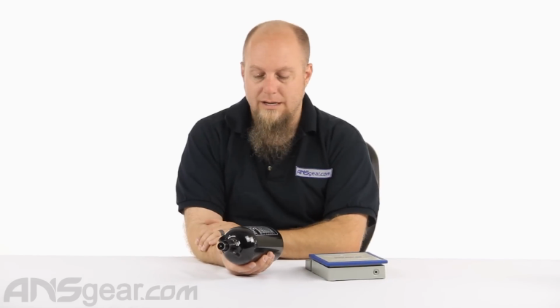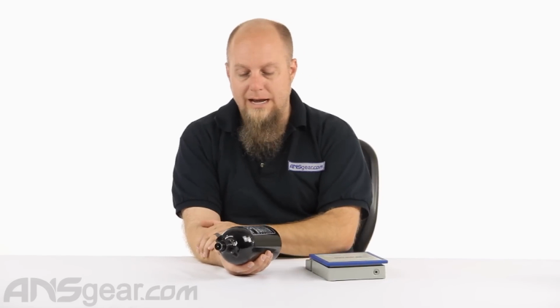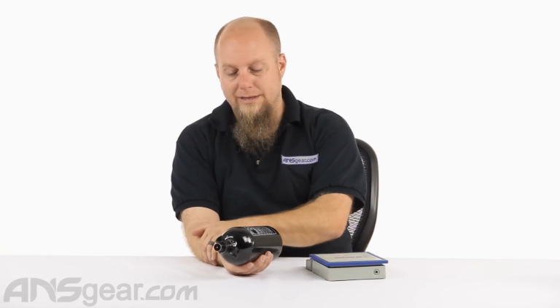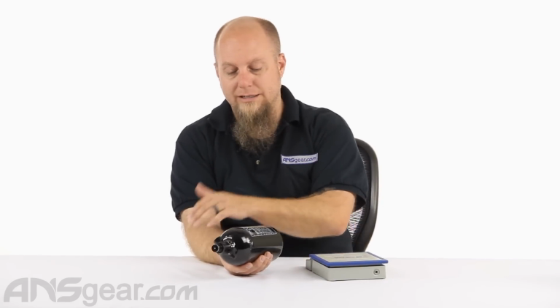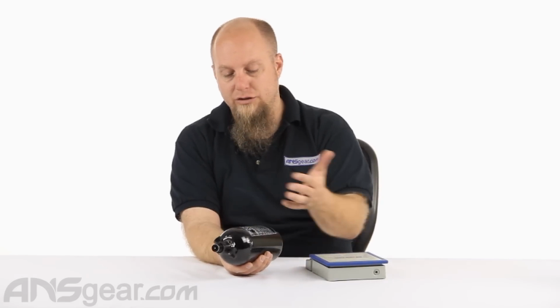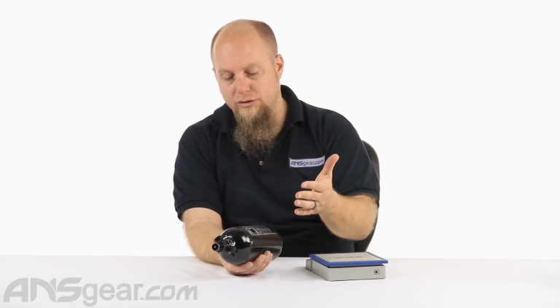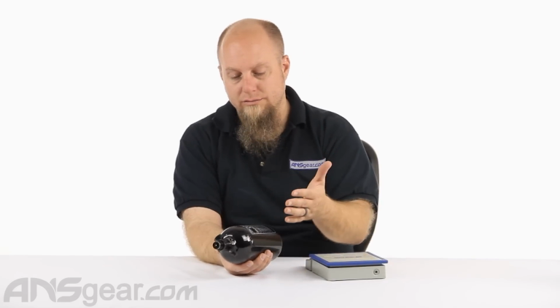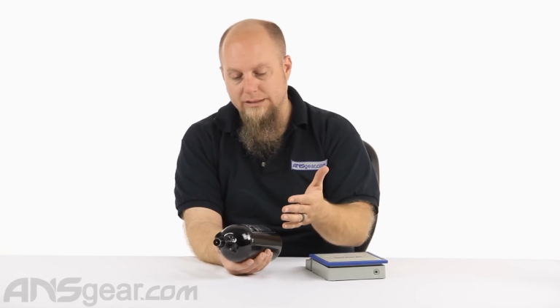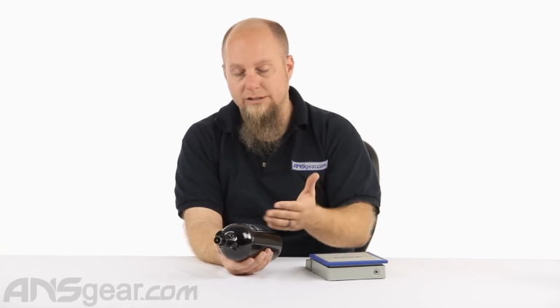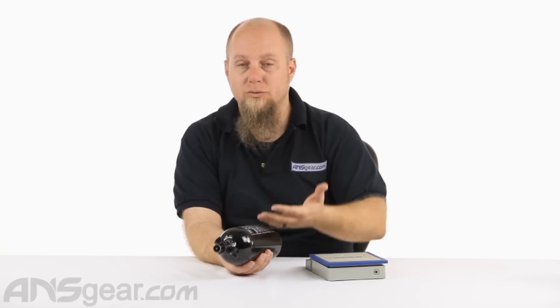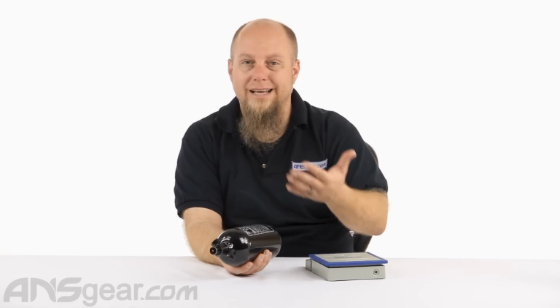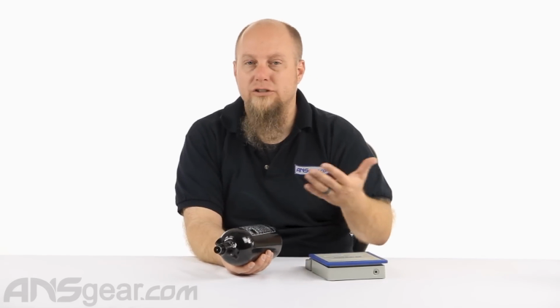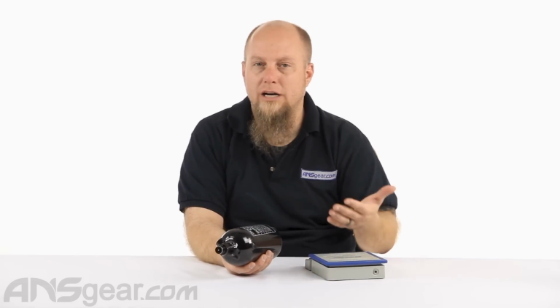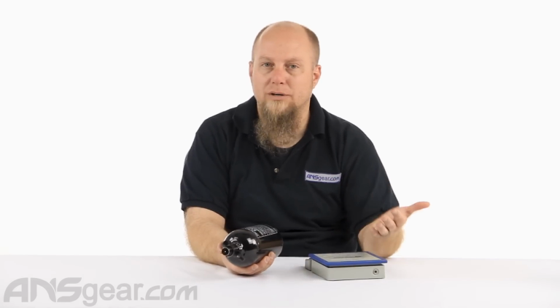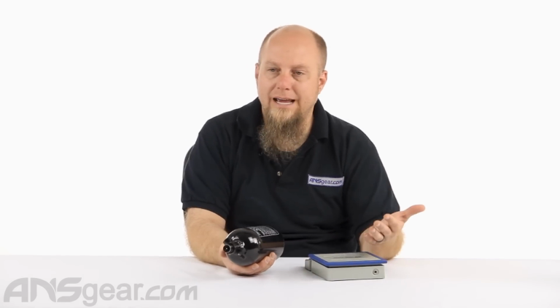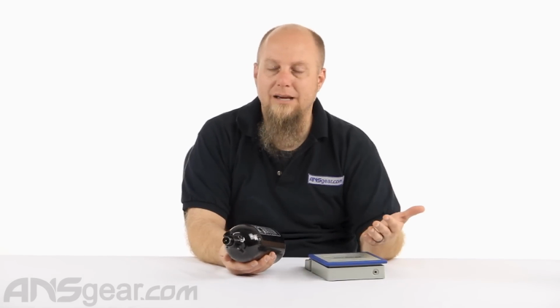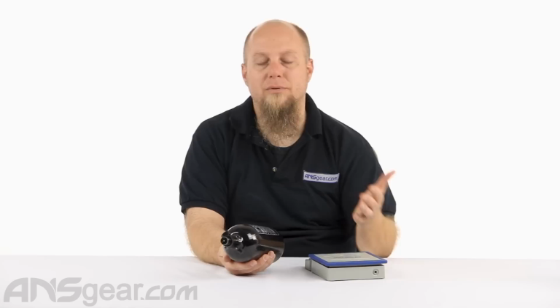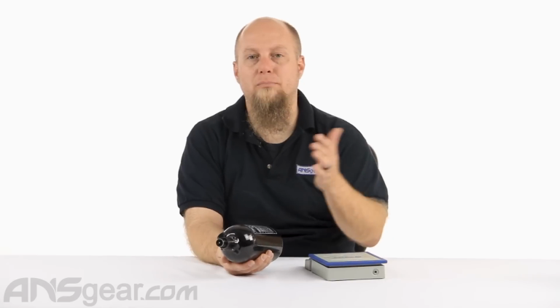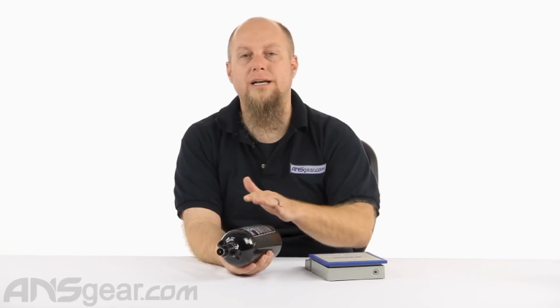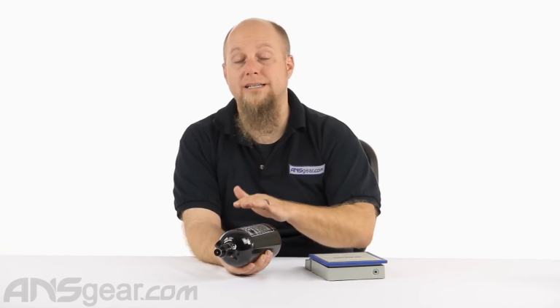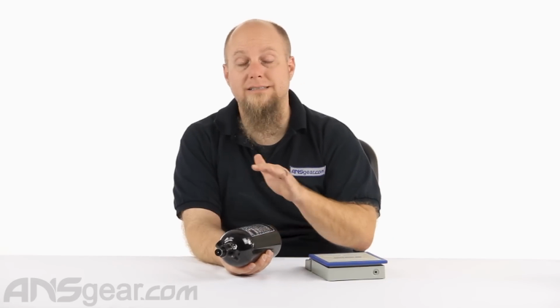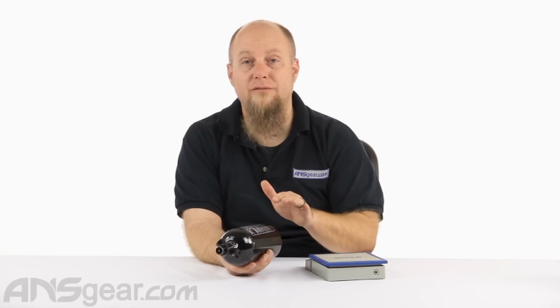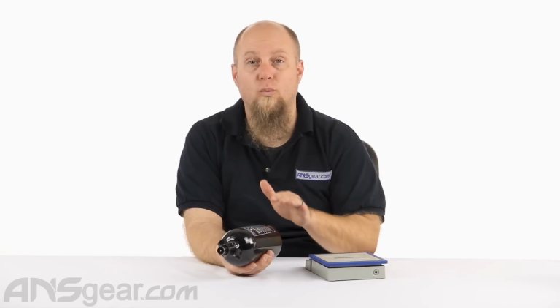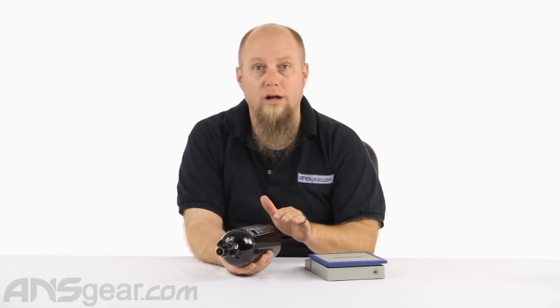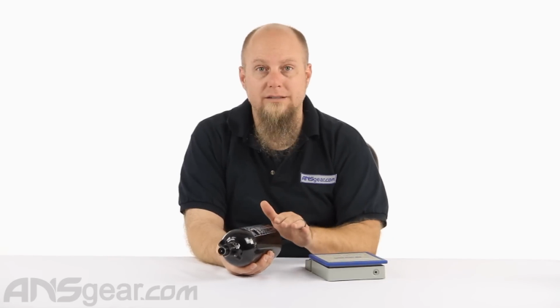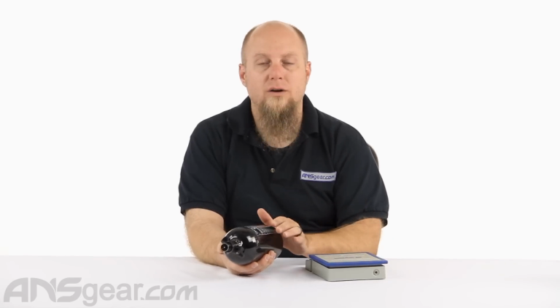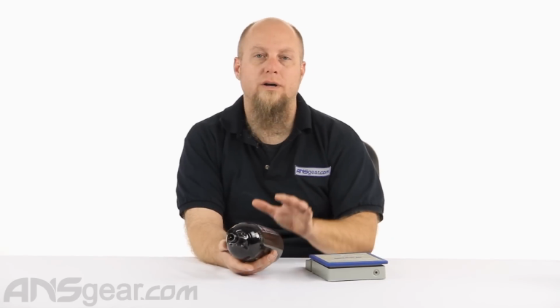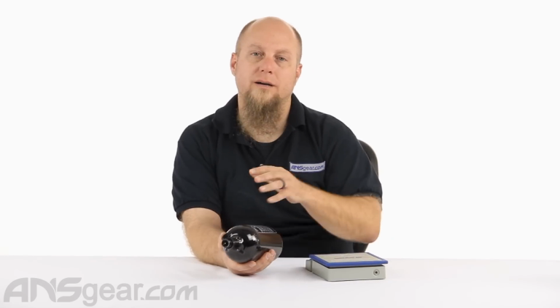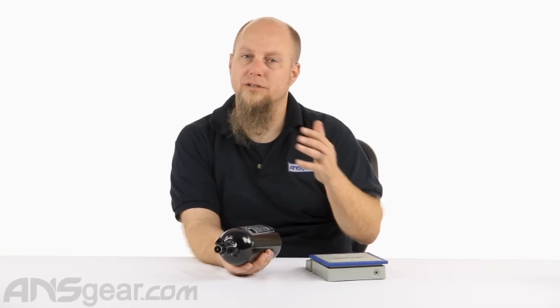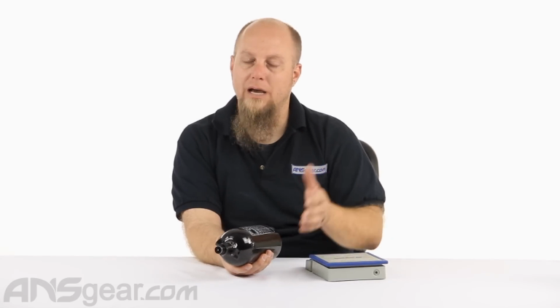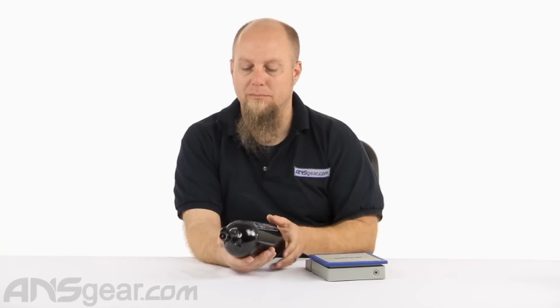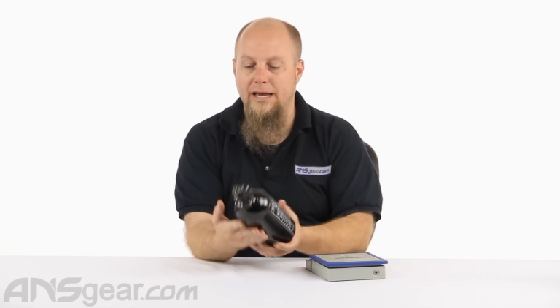That's going to get you fewer shots per tank, but it's going to save your wallet when it comes to going out and playing.